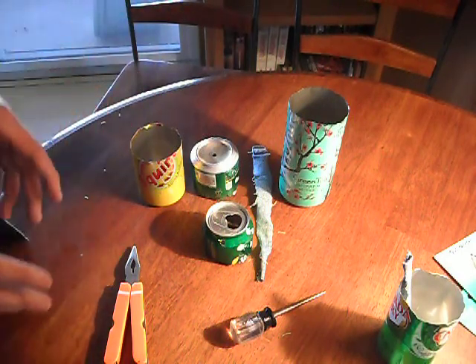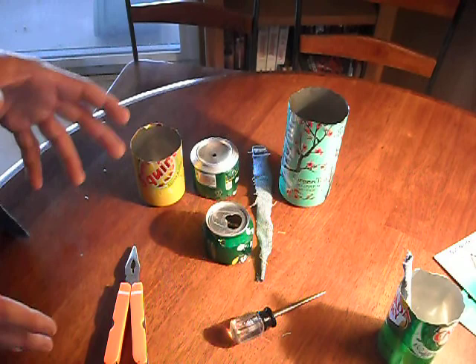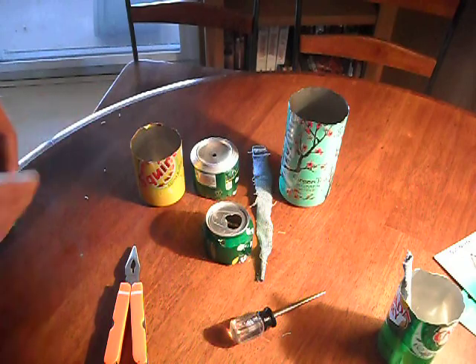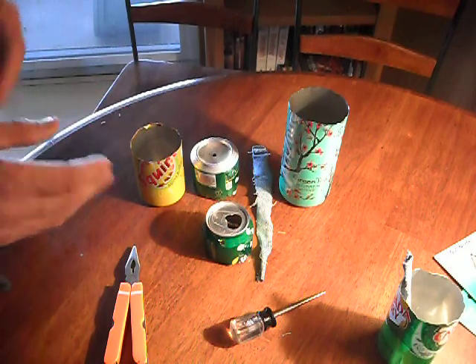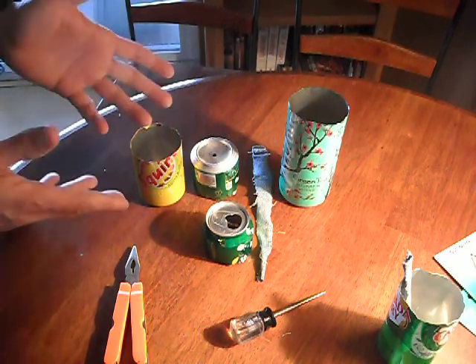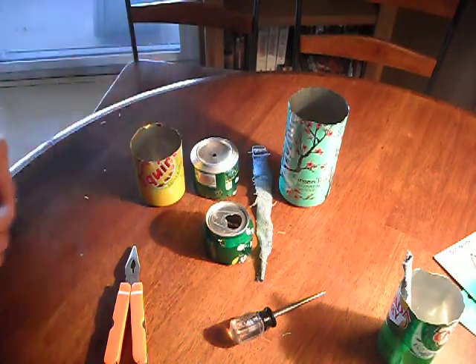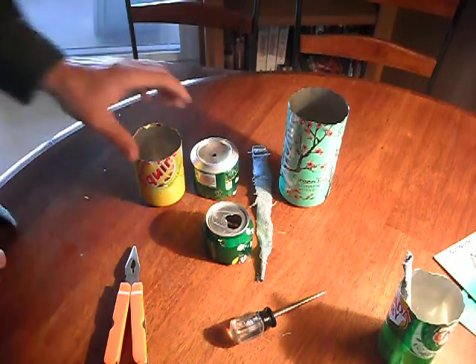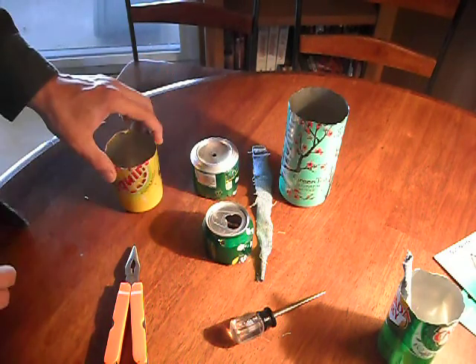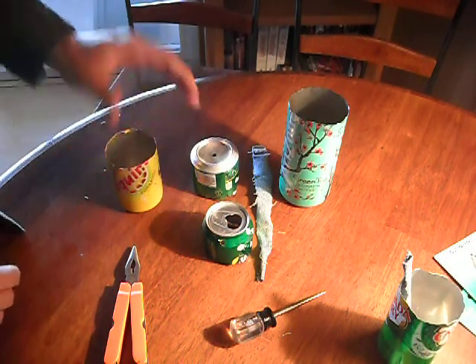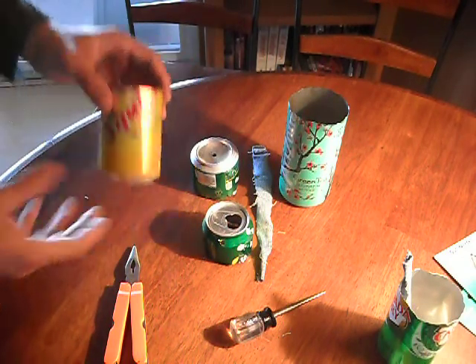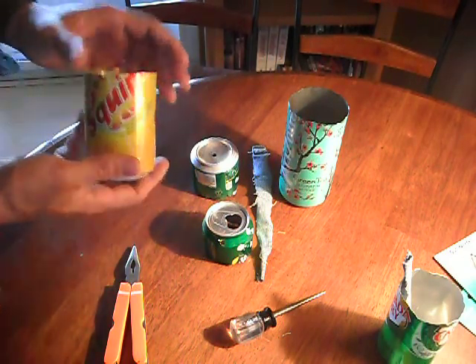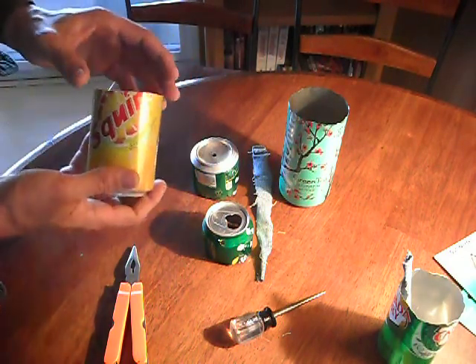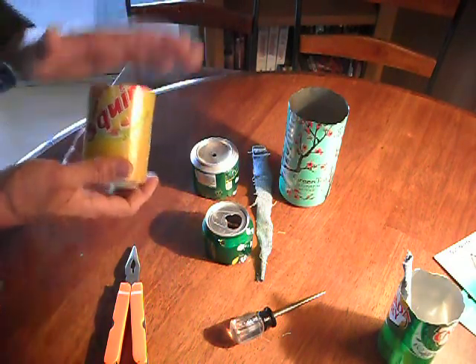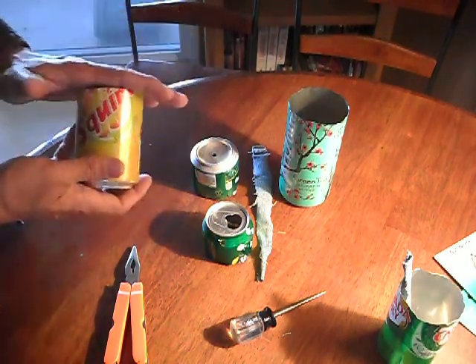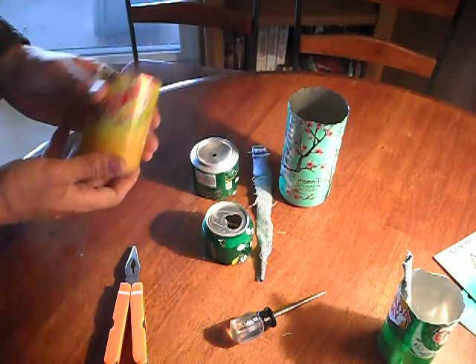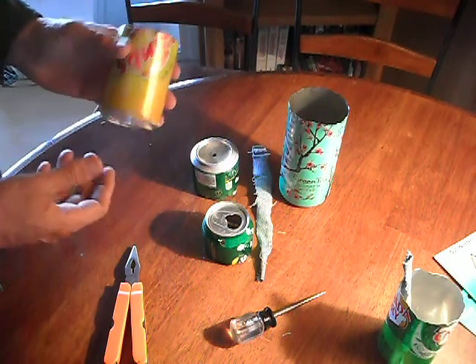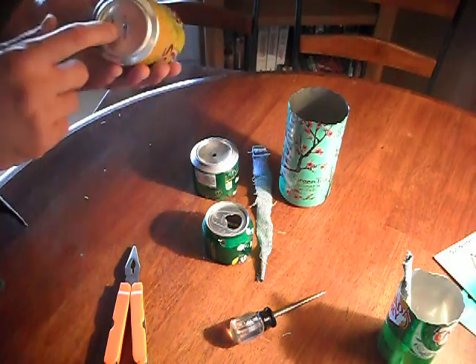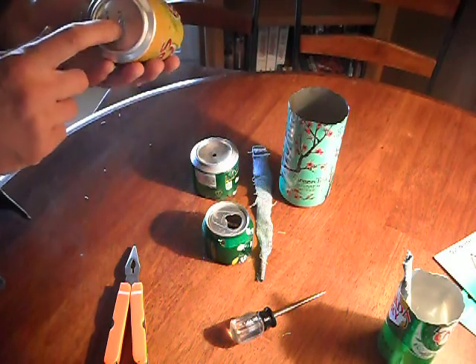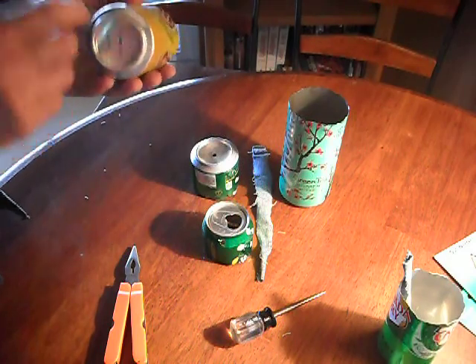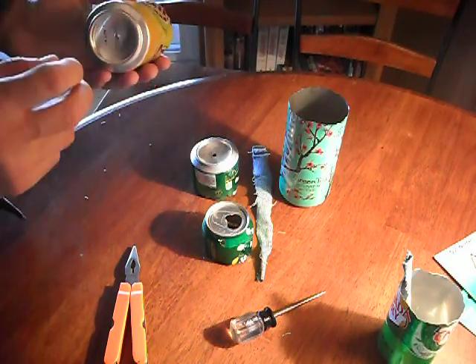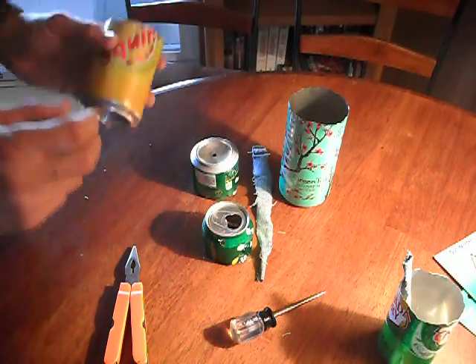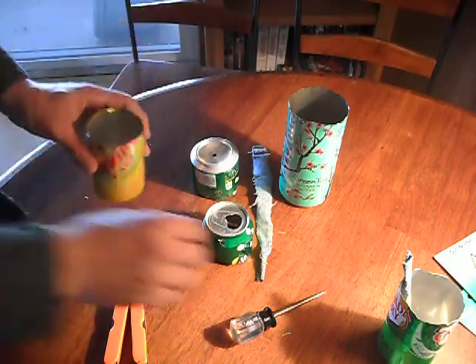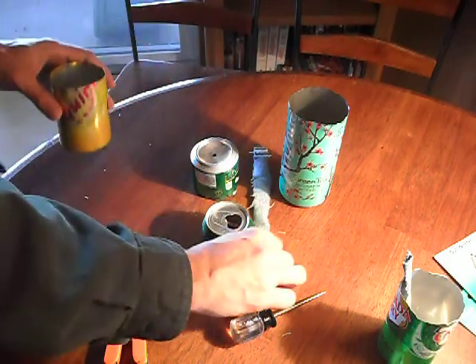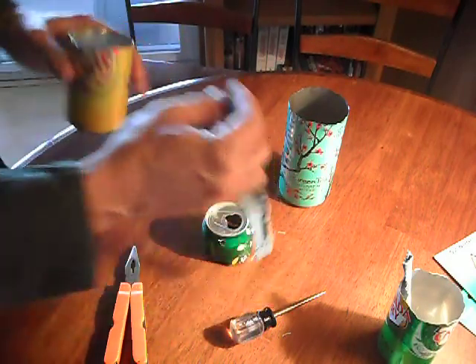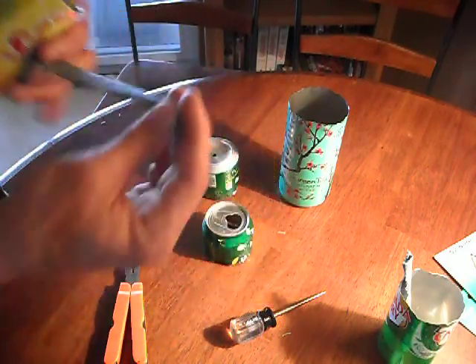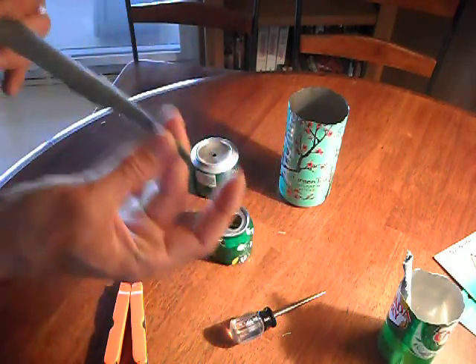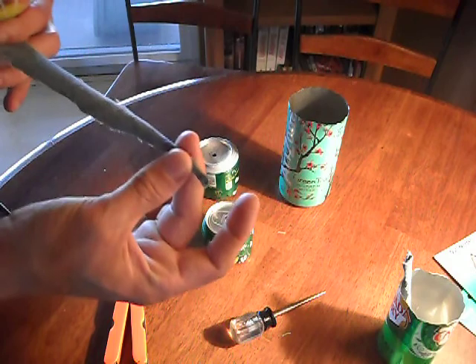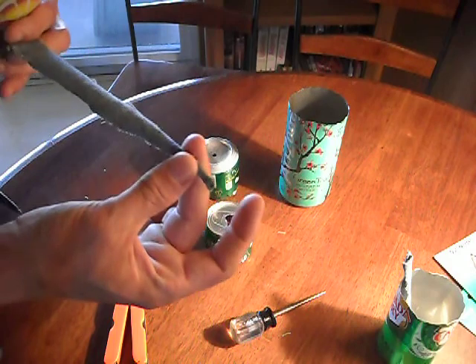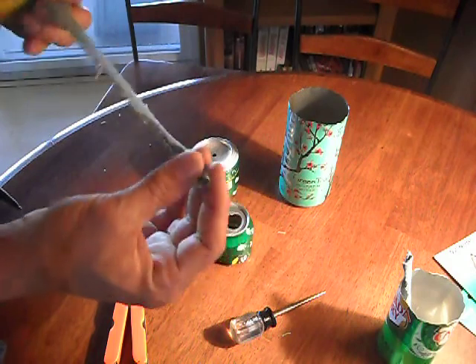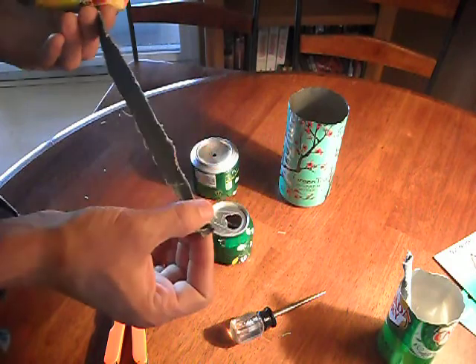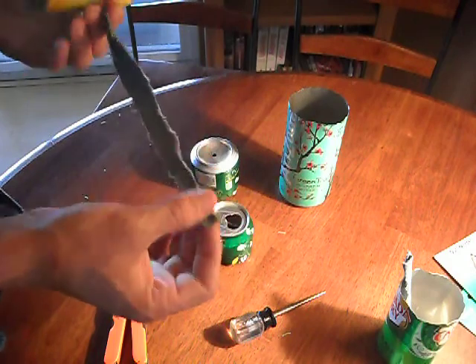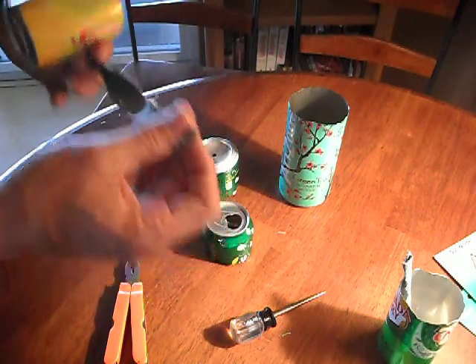I didn't have any of those things so I wanted to come up with a way to do it, and I figured I could use cans. So I take a can — this is going to be what I do the planting in. I got a hole in the bottom to run the wicking through. The wicking is going to be just a scrap of jean.